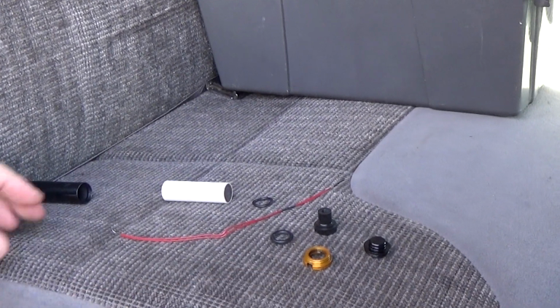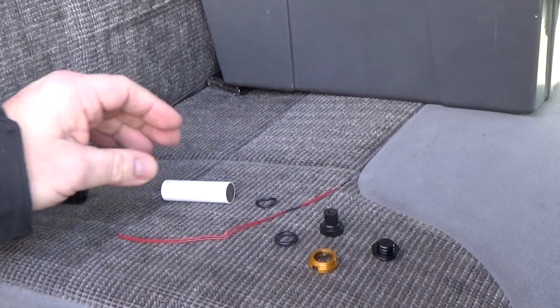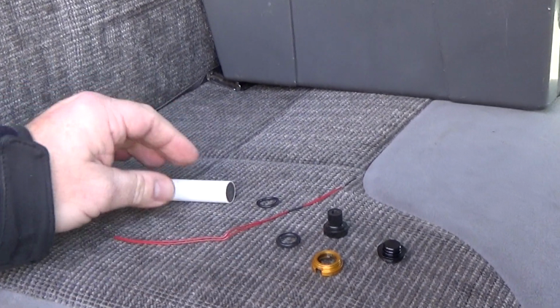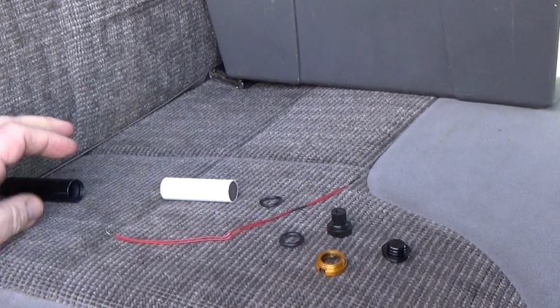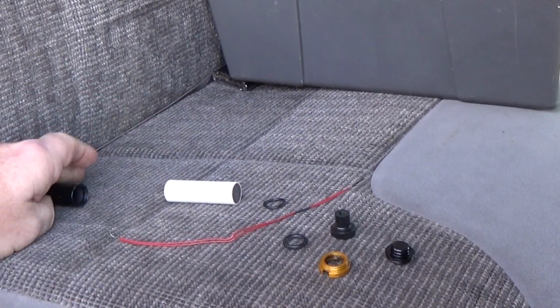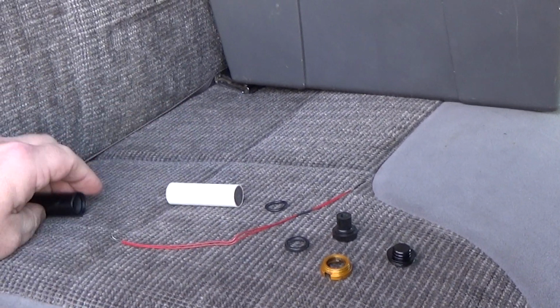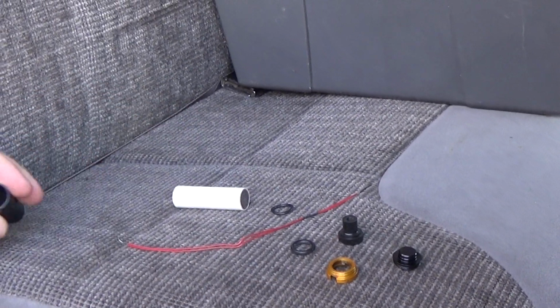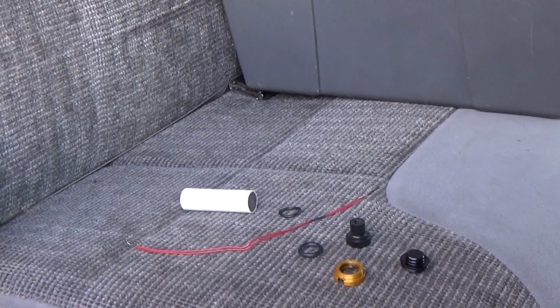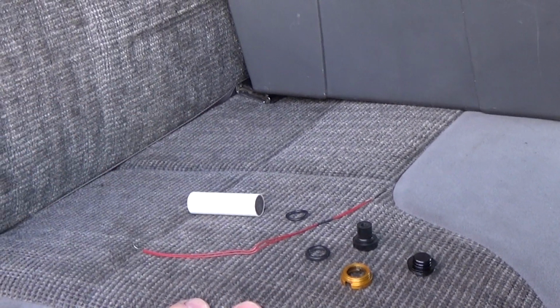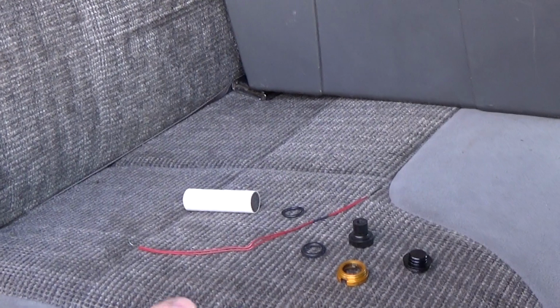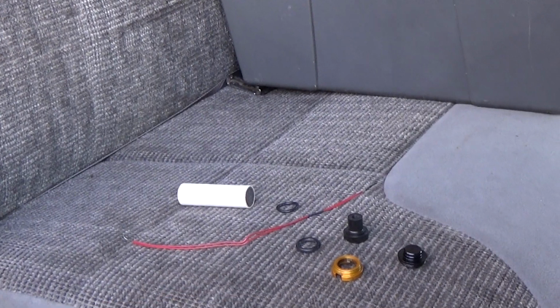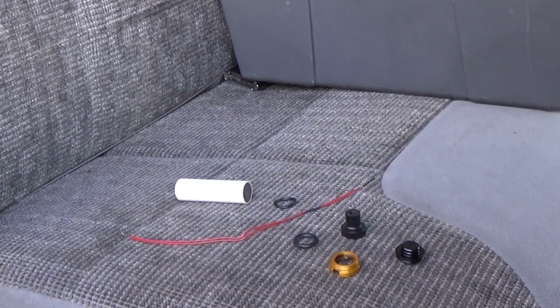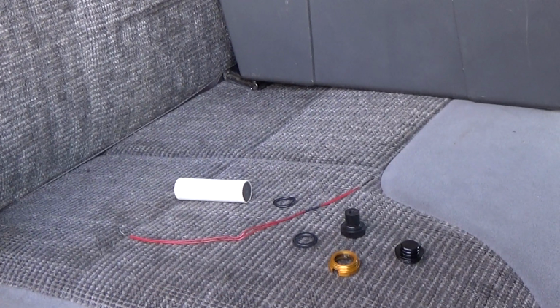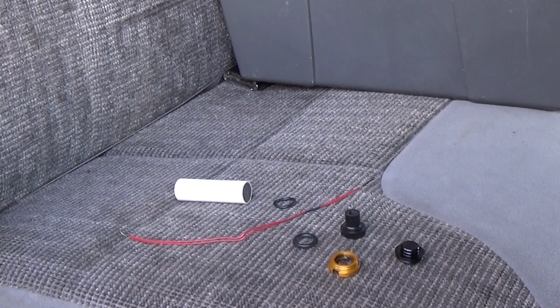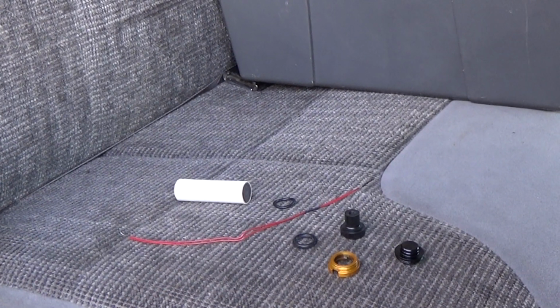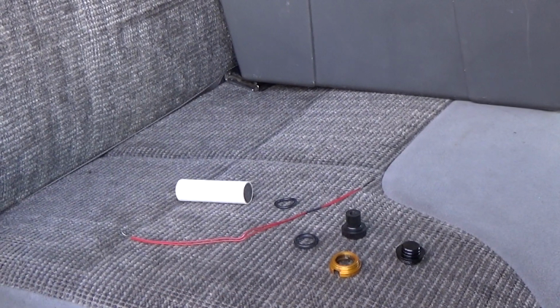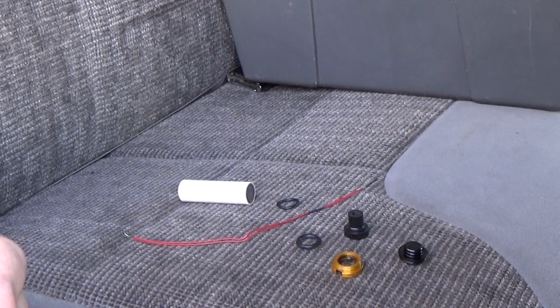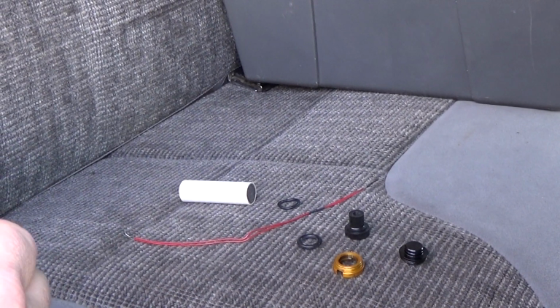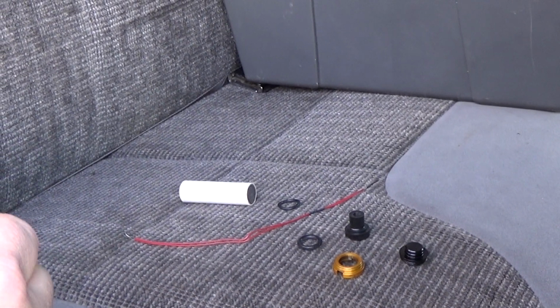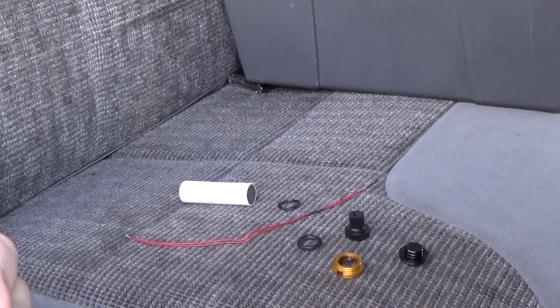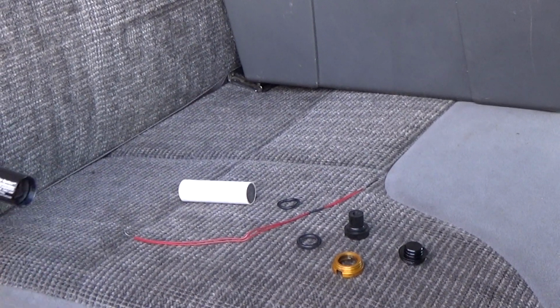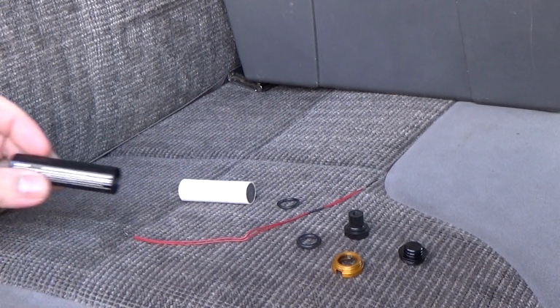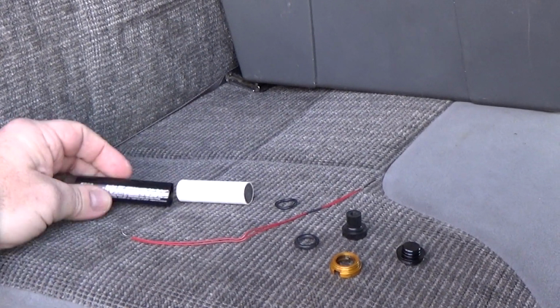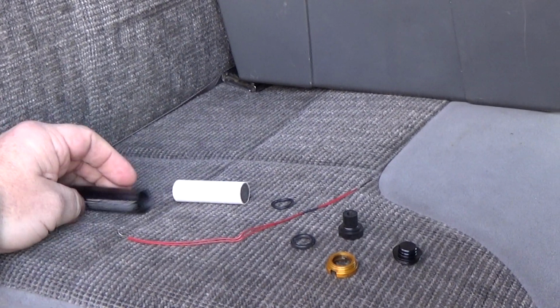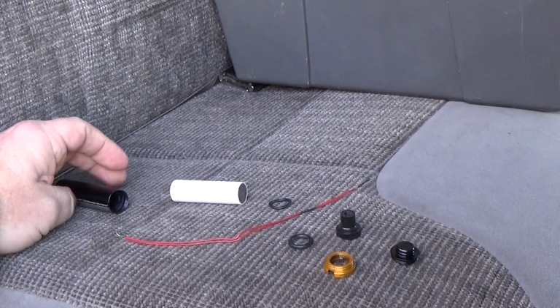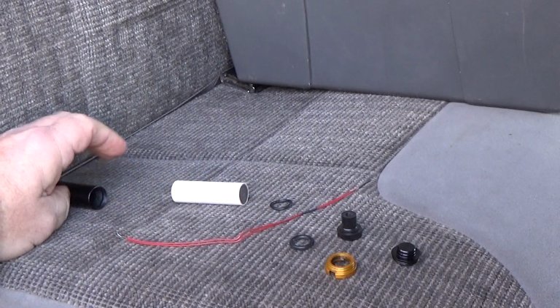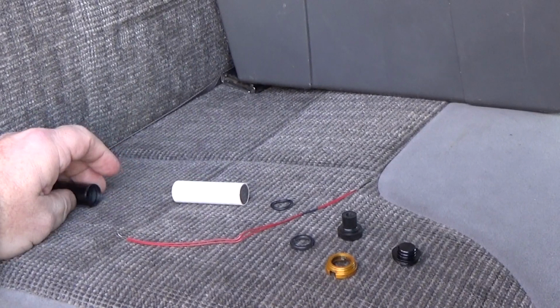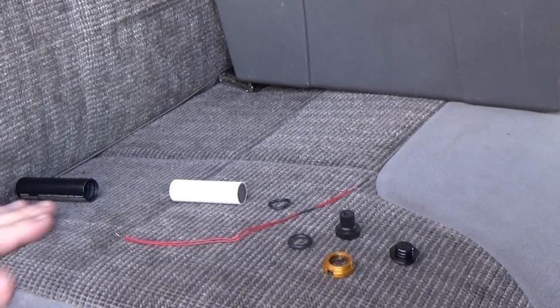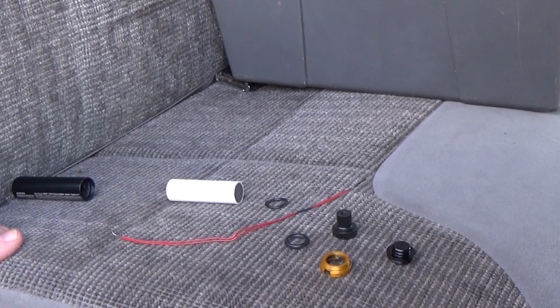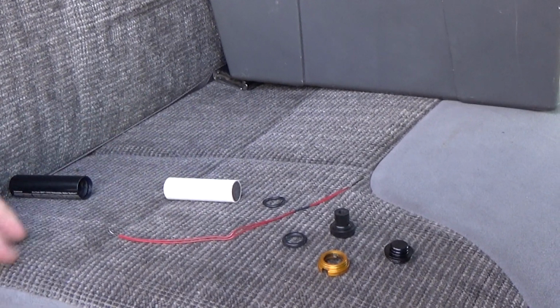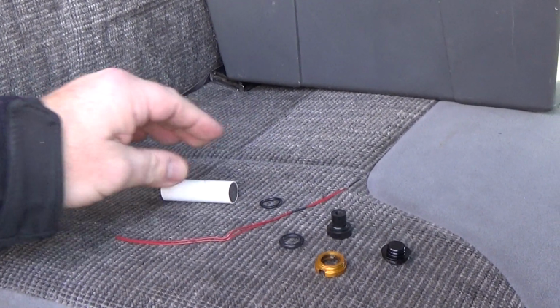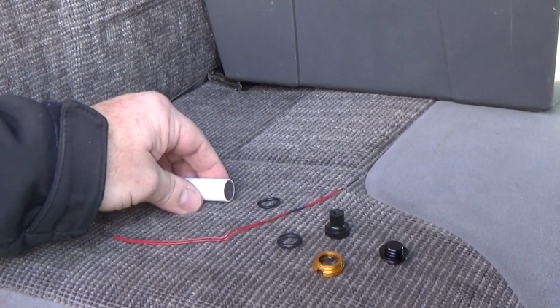Hi, this is Frank Burke with Dinosaur Rocketry, and I'm going to do a quick little tutorial on loading the 18mm Aerotech D2.3 rocket motors for my rocket glider kits.